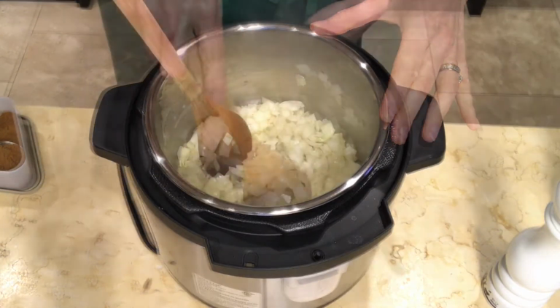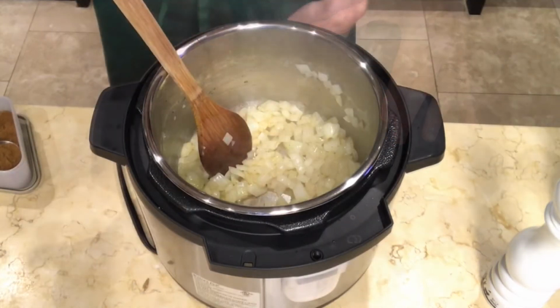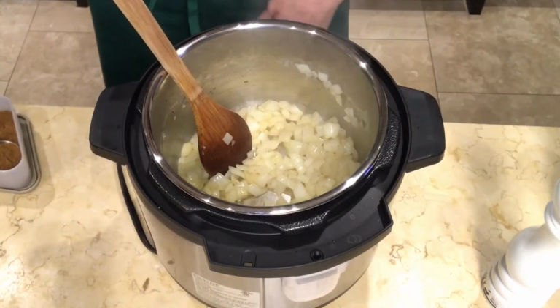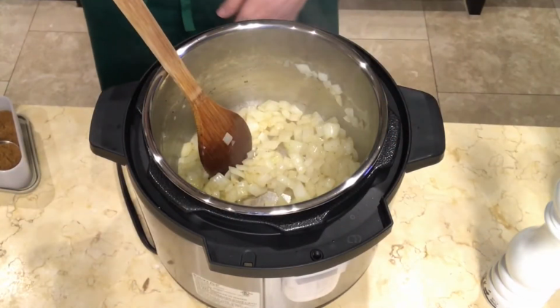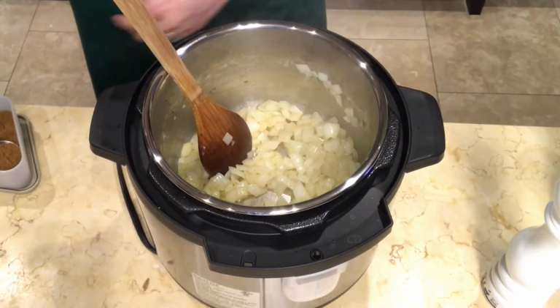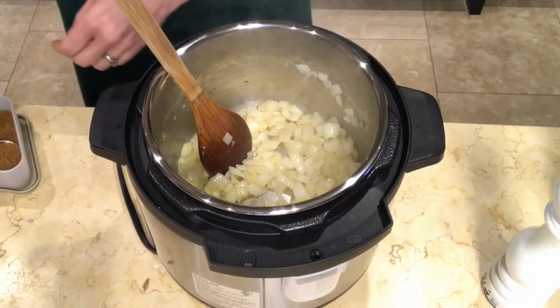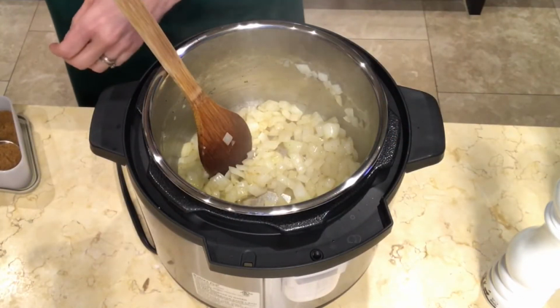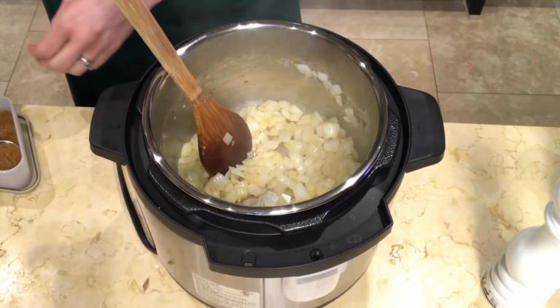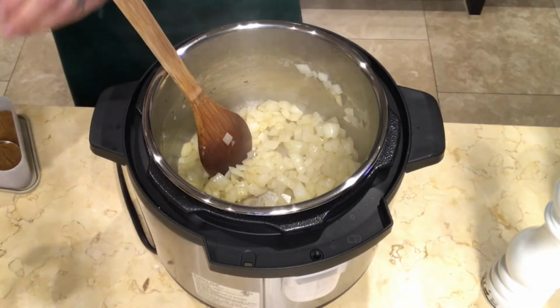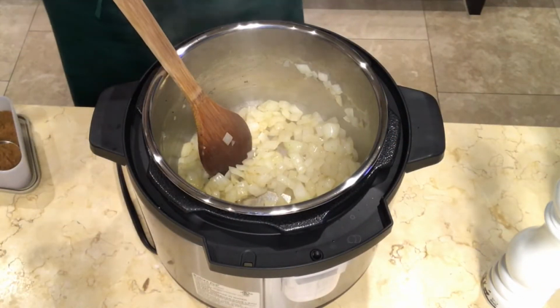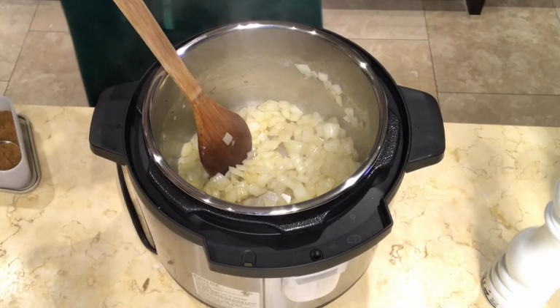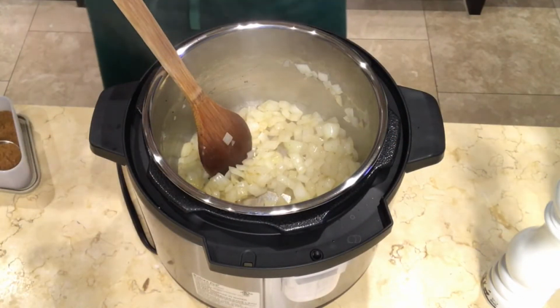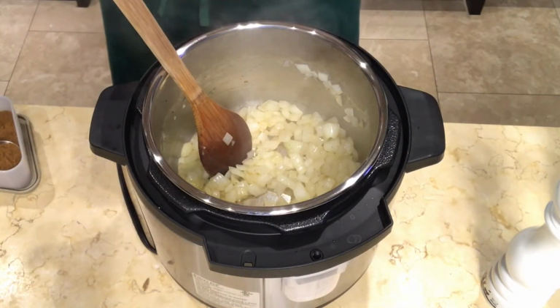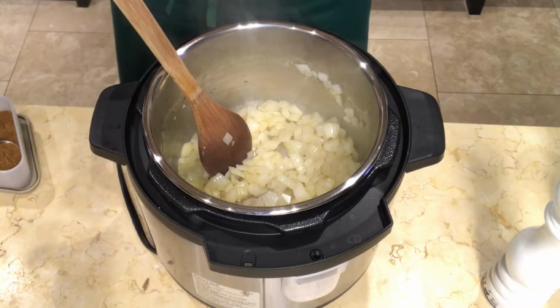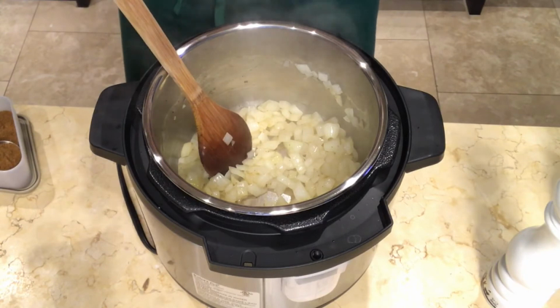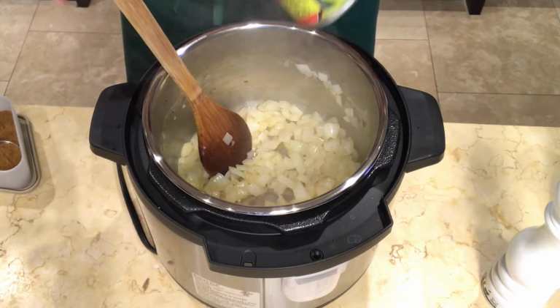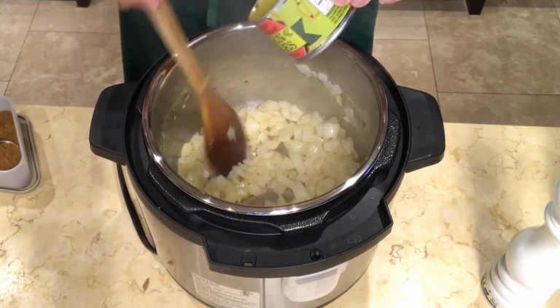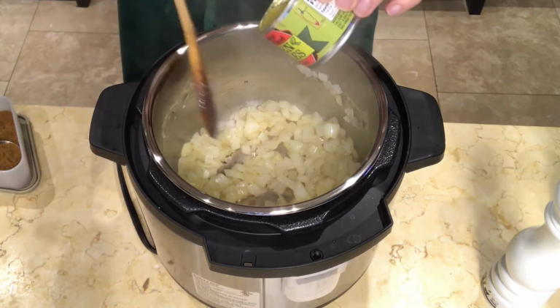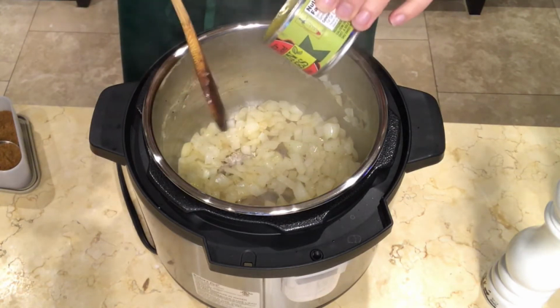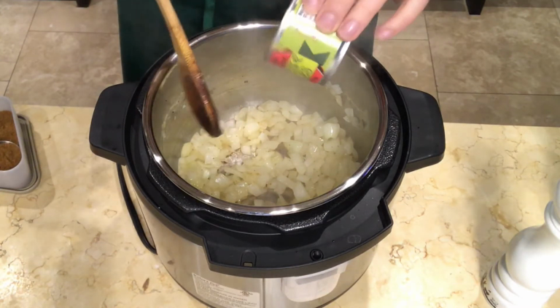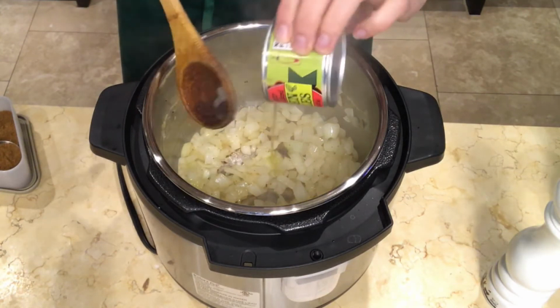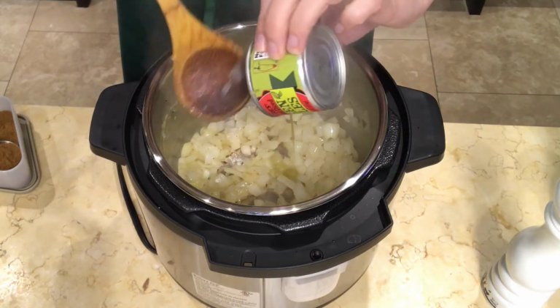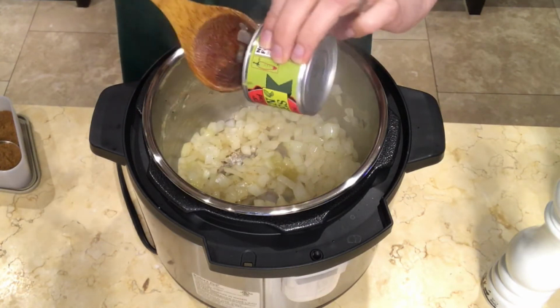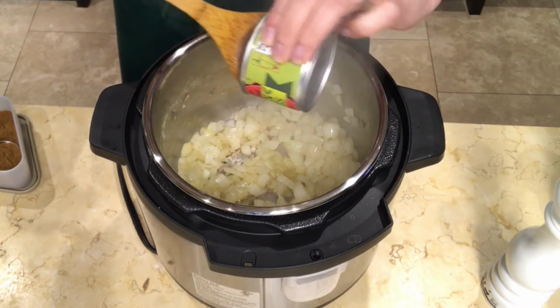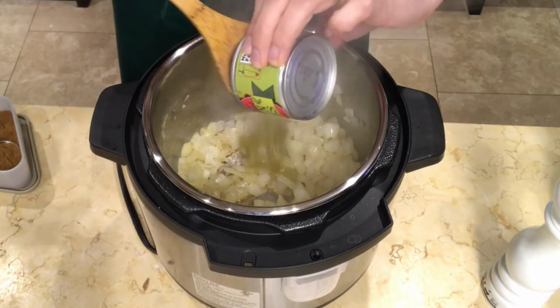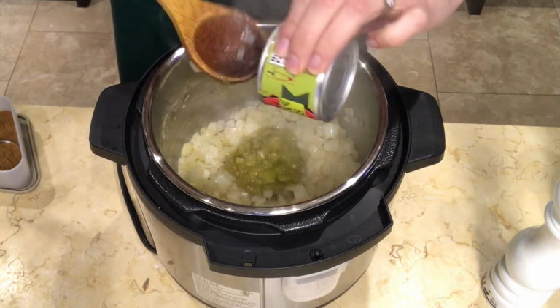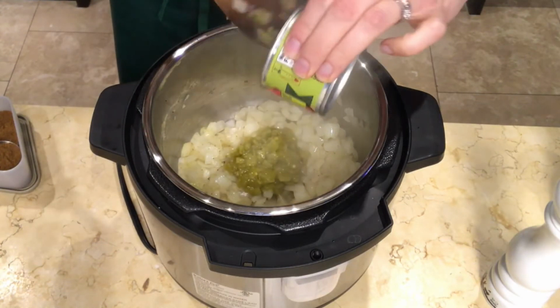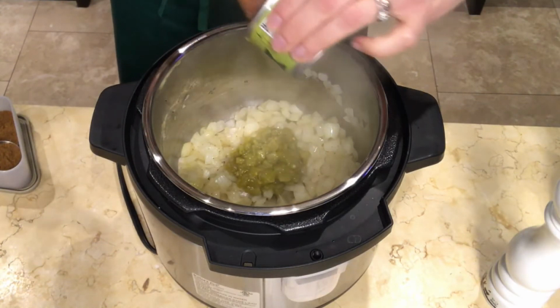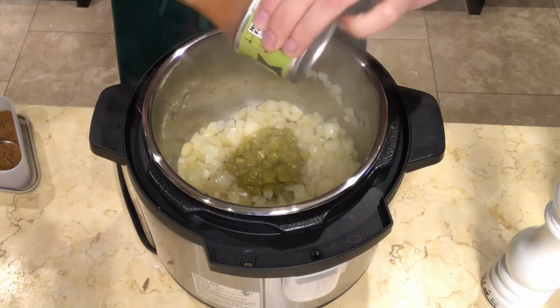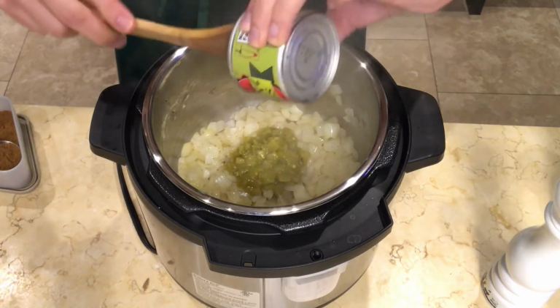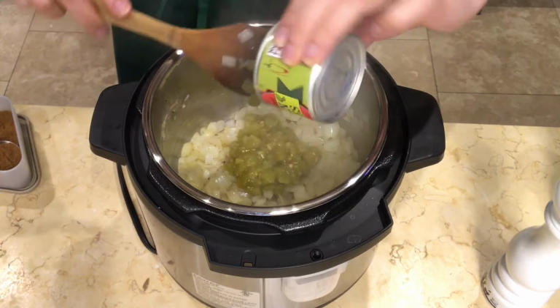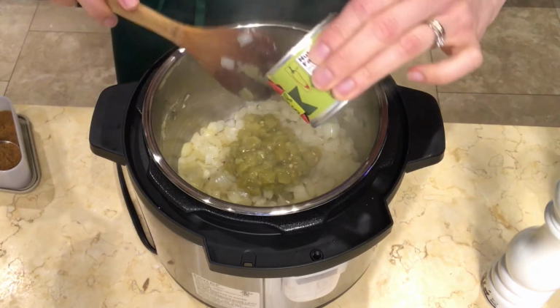When the onions are soft, add the green chilies, garlic, and cumin.